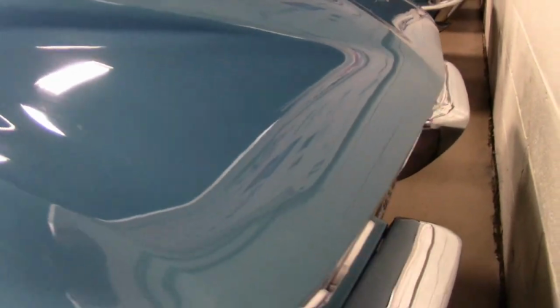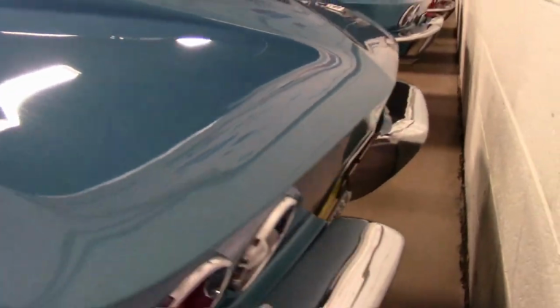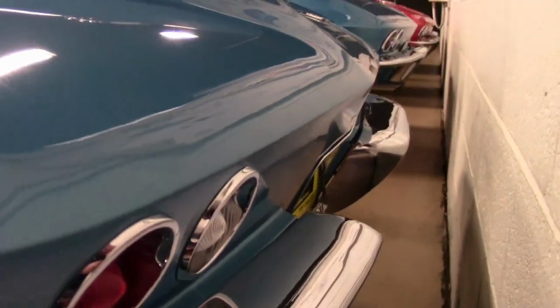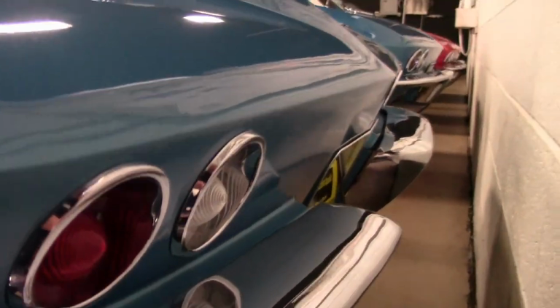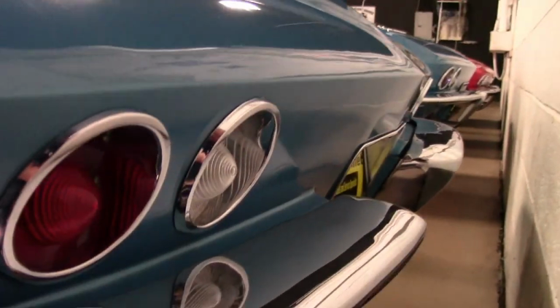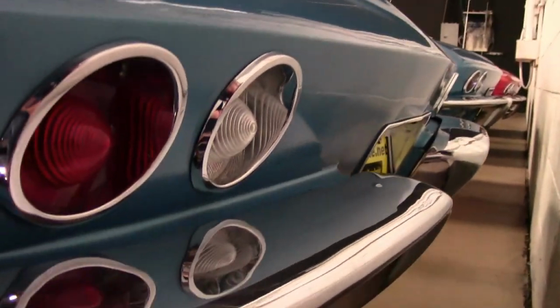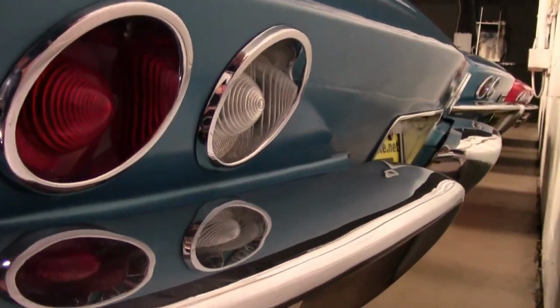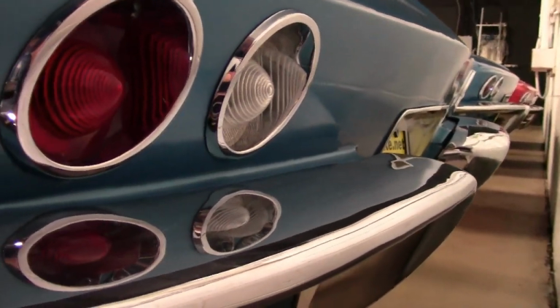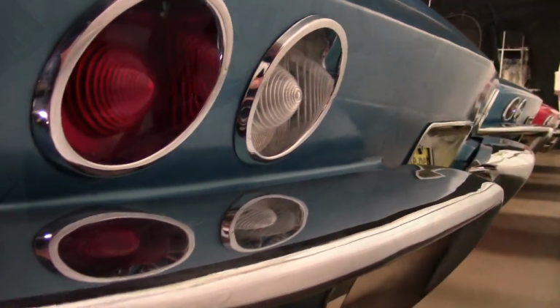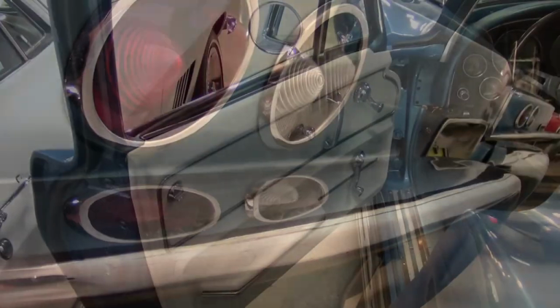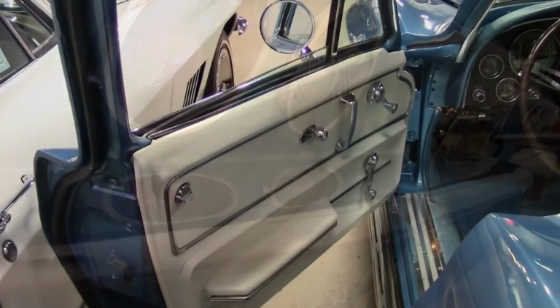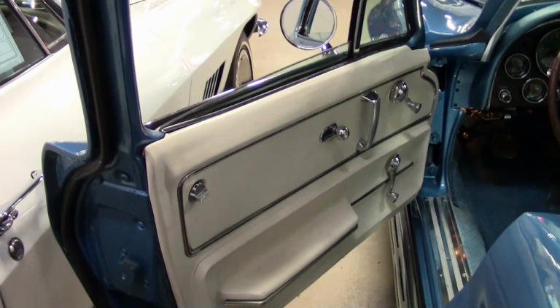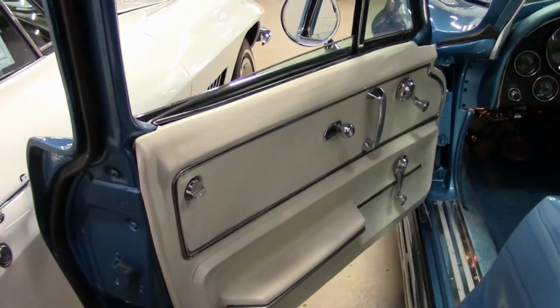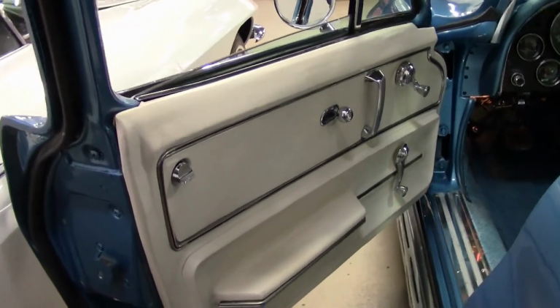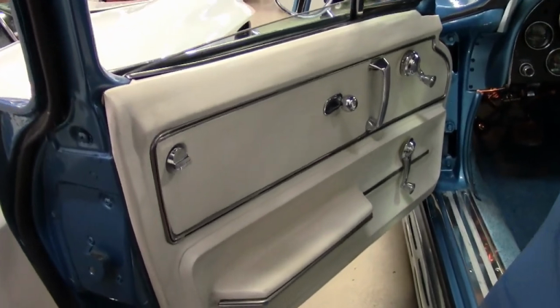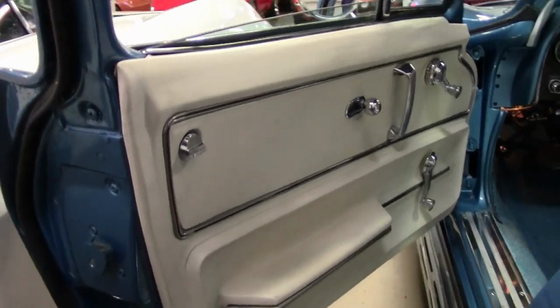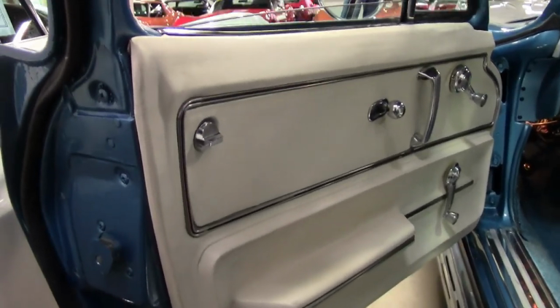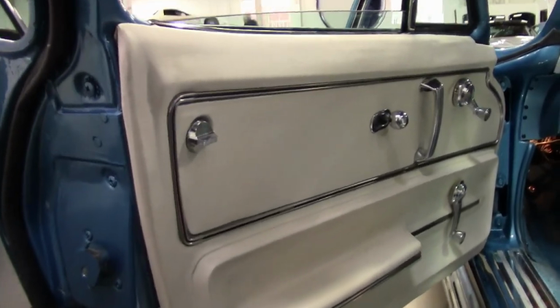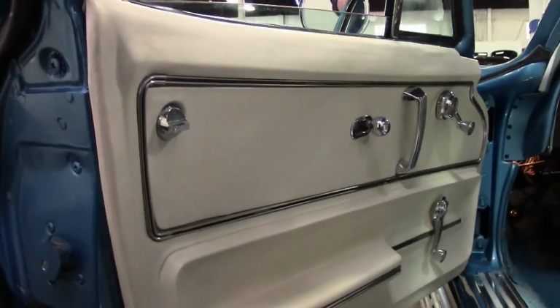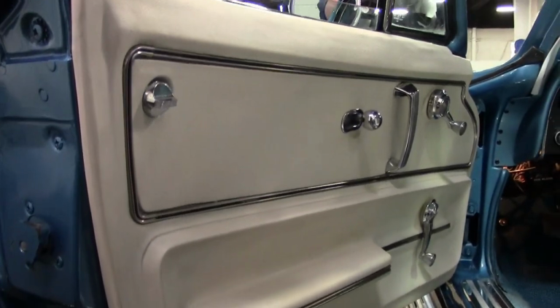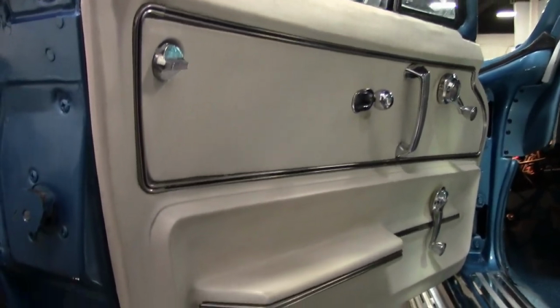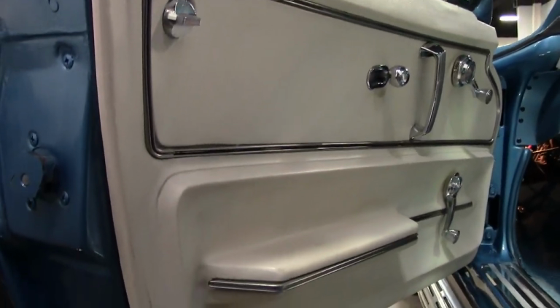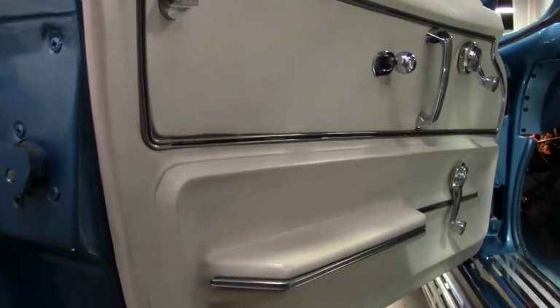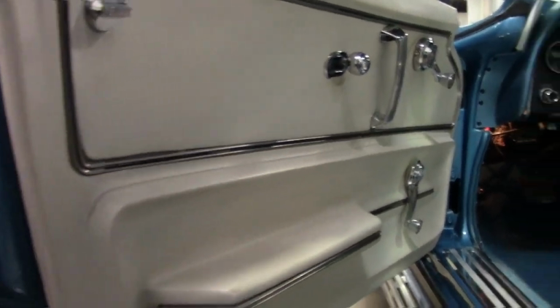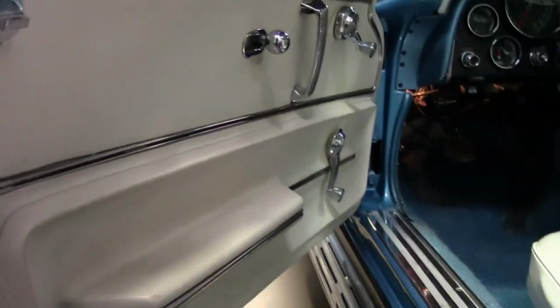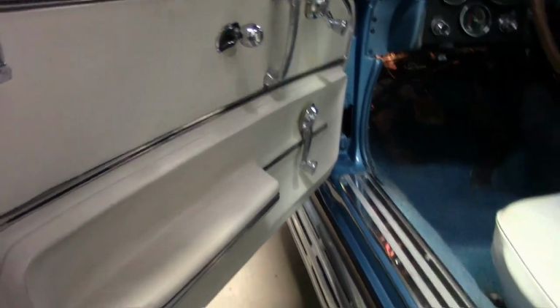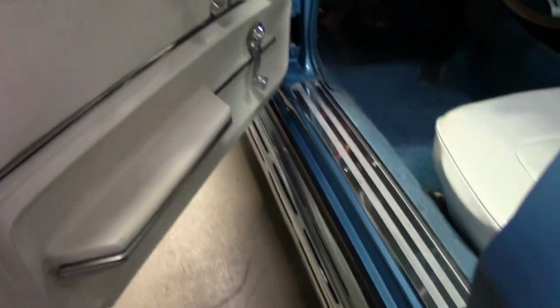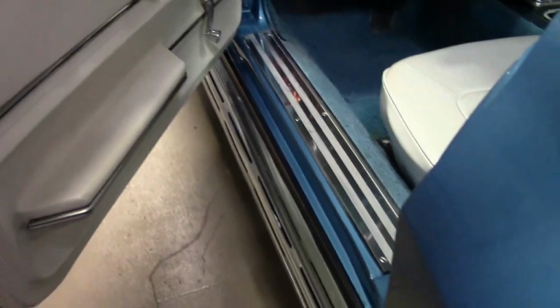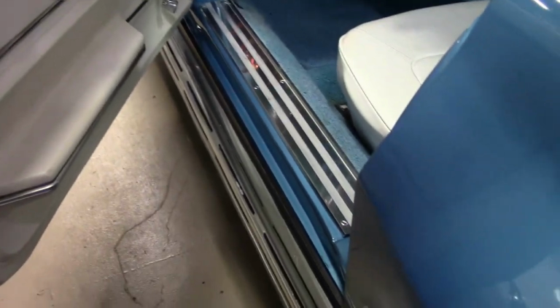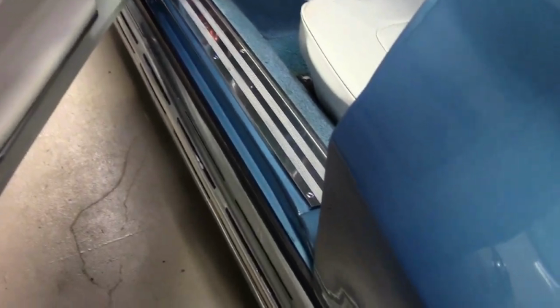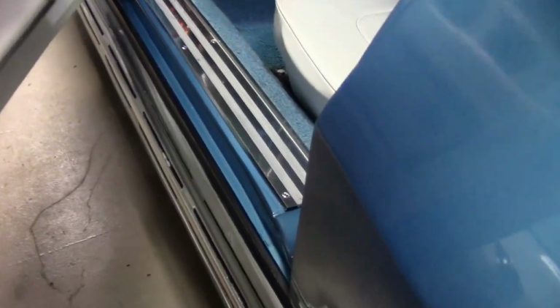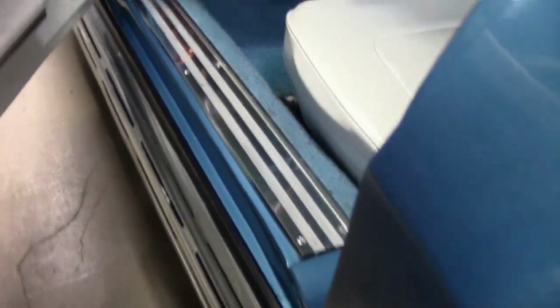The paint is in very good condition — it has a great shine. The chrome bumpers show good to very good condition. And of course, the taillights, weather-stripping, knockoff style wheels, and associated spinners are all in very good condition.